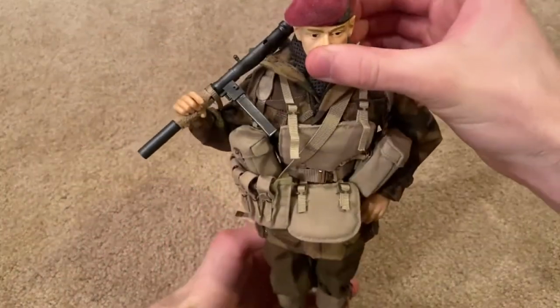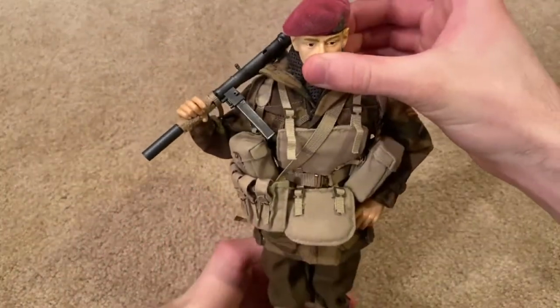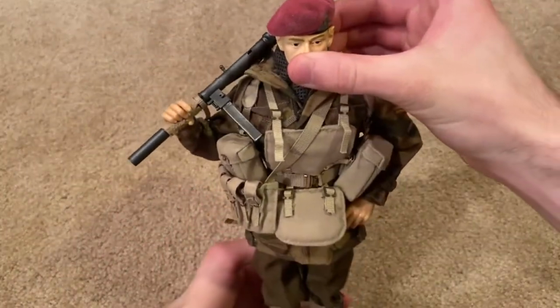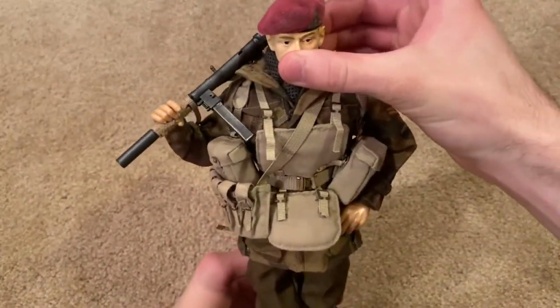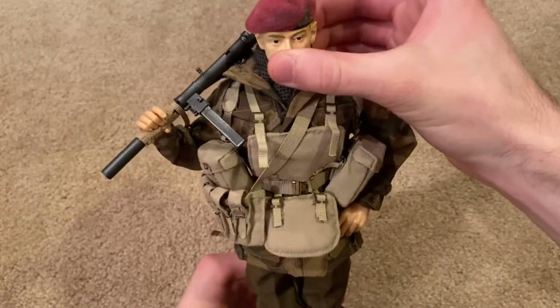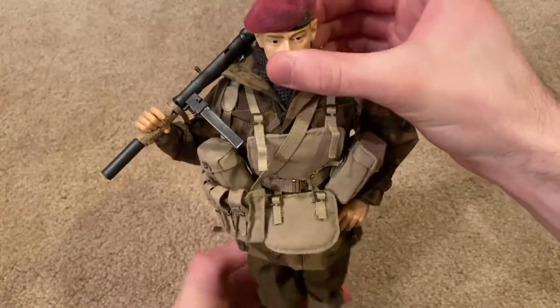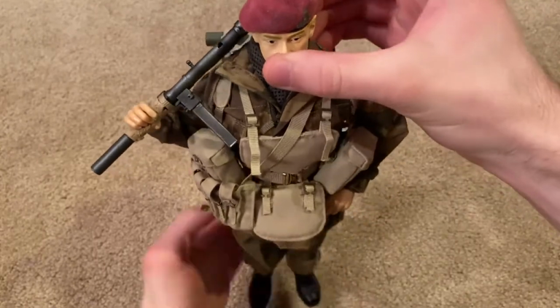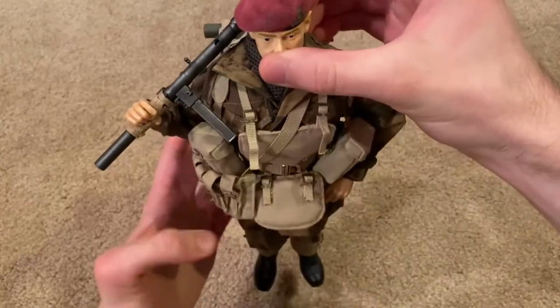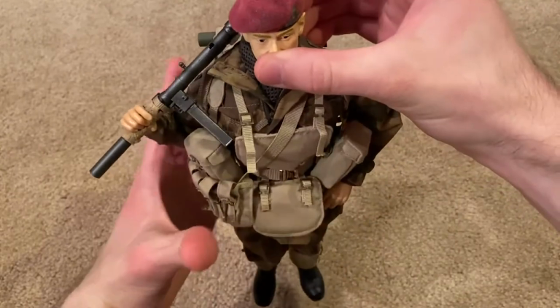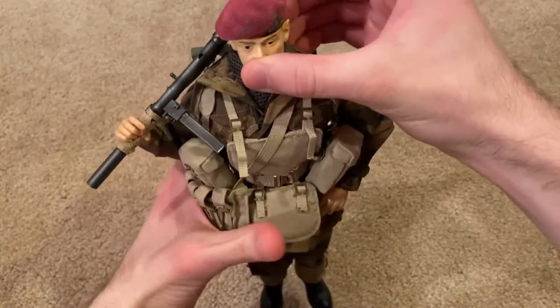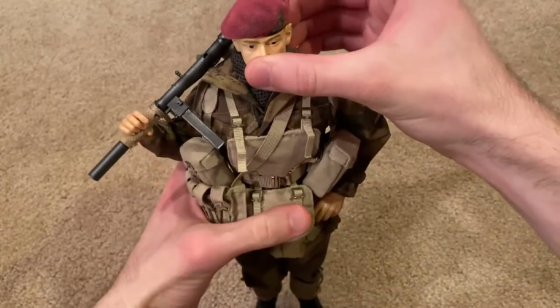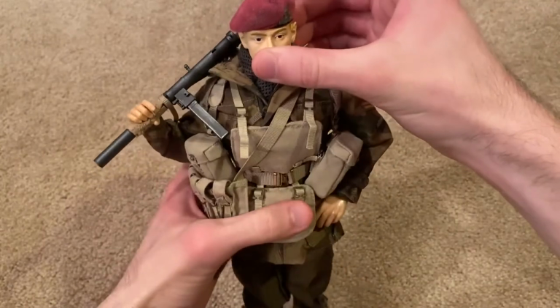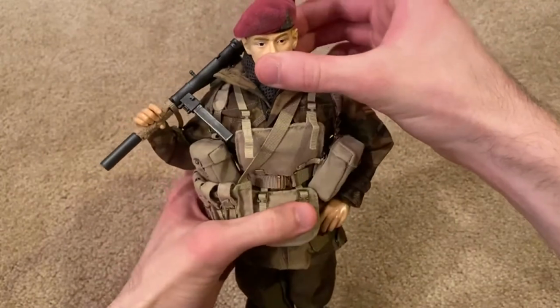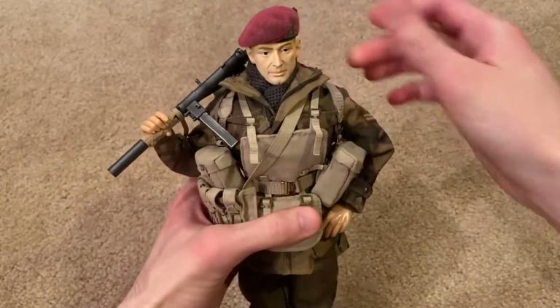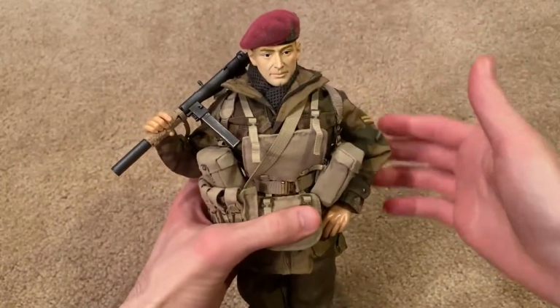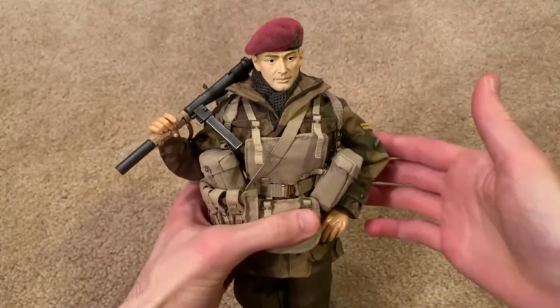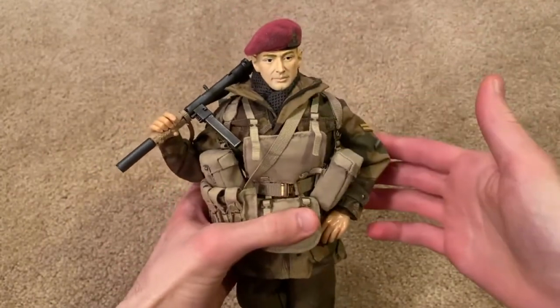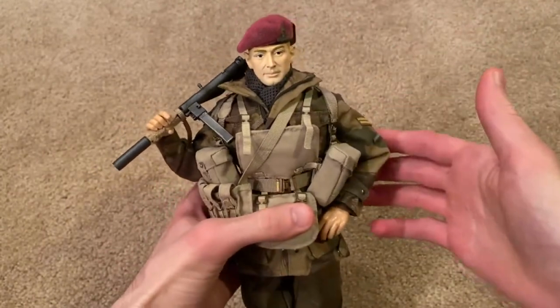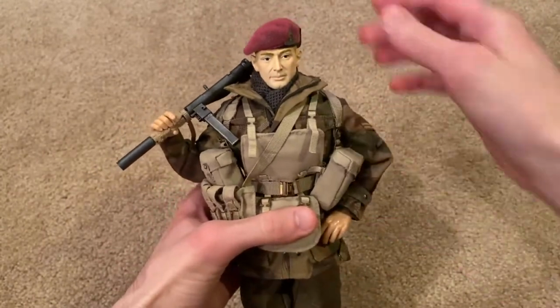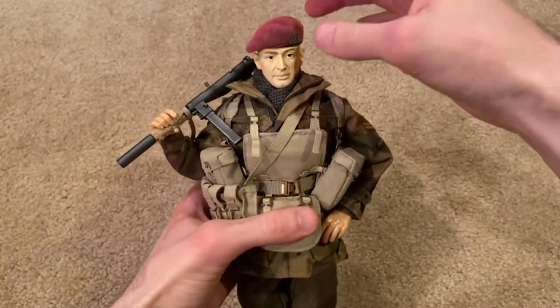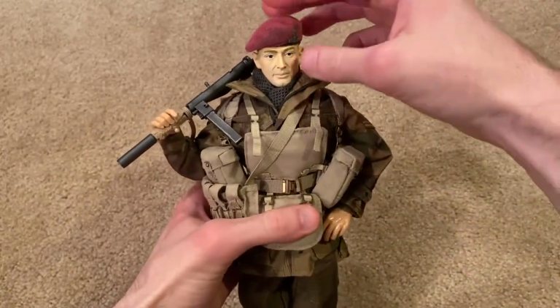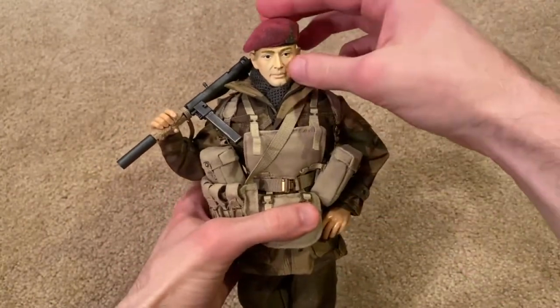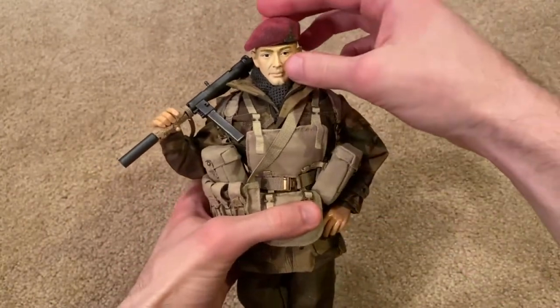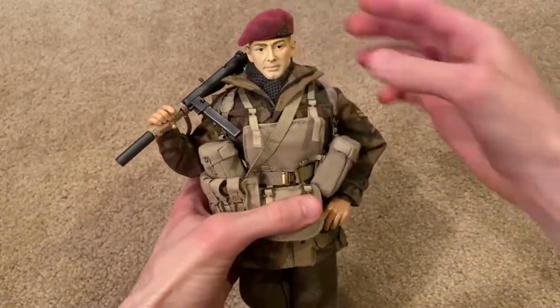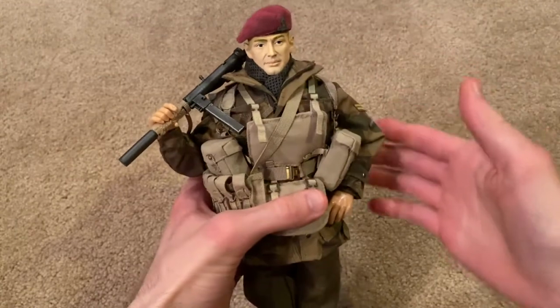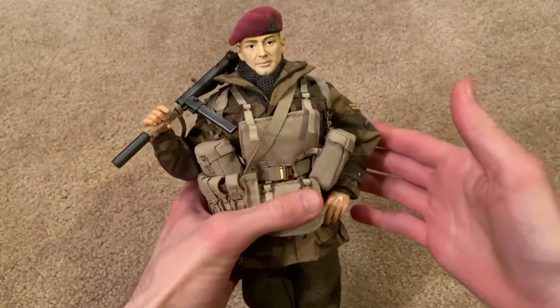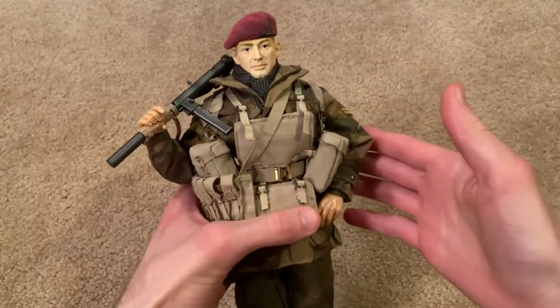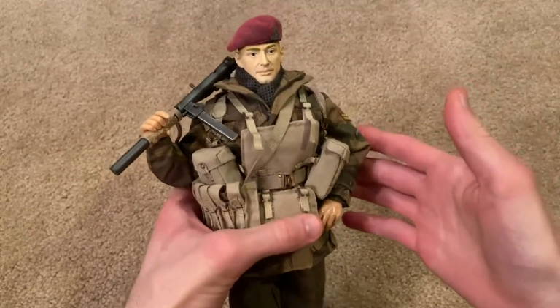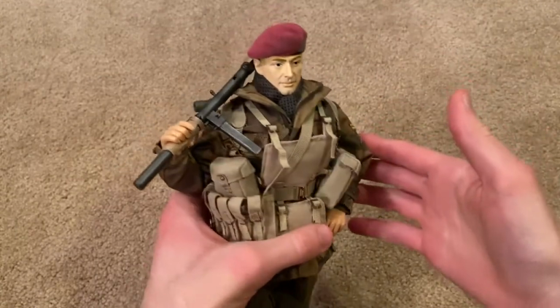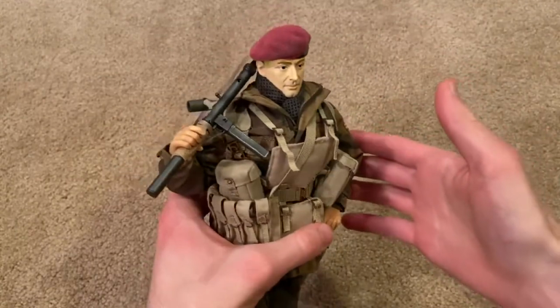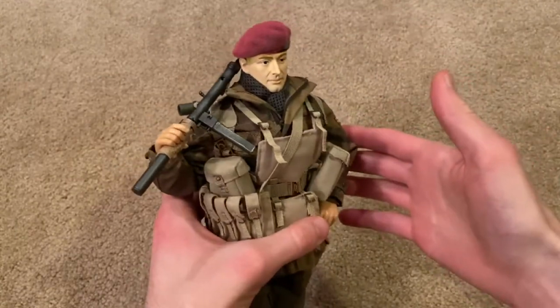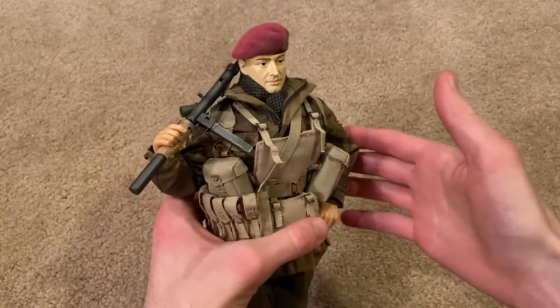All right guys, here is Terry Wolcott — an incredible British paratrooper.